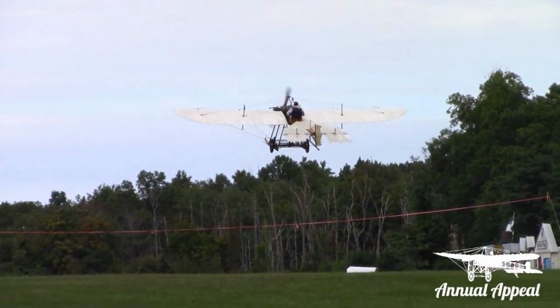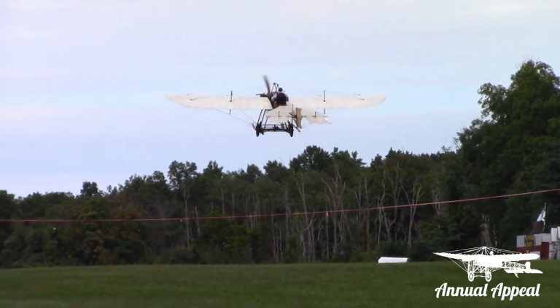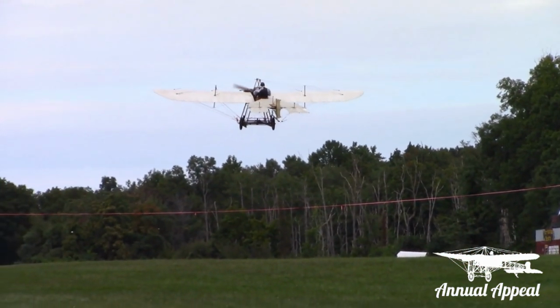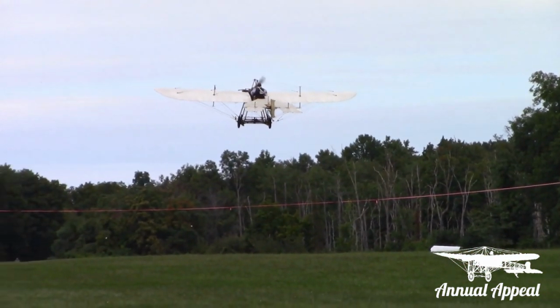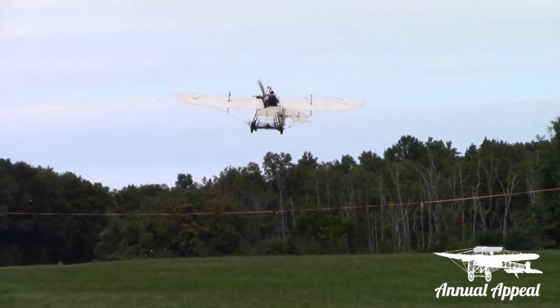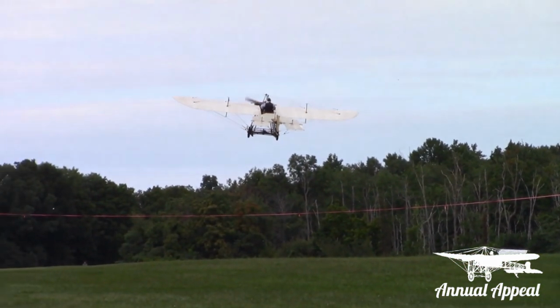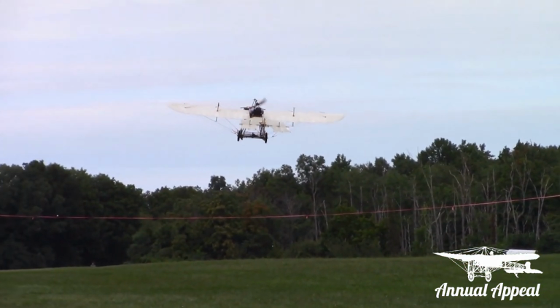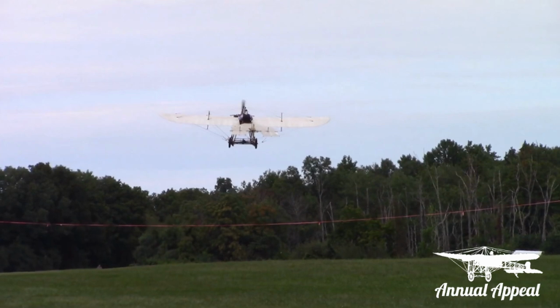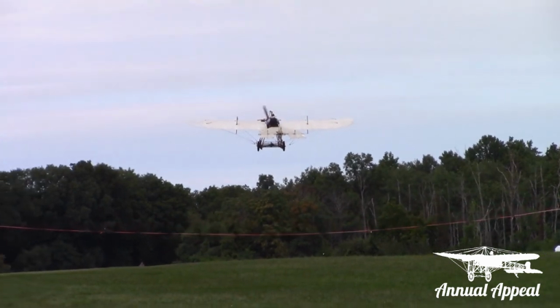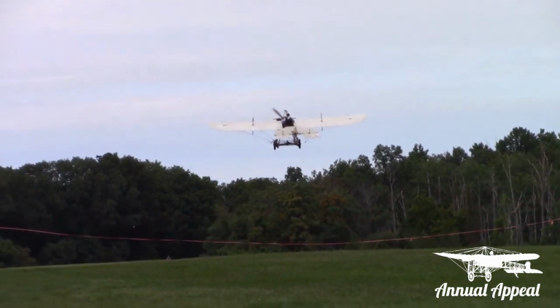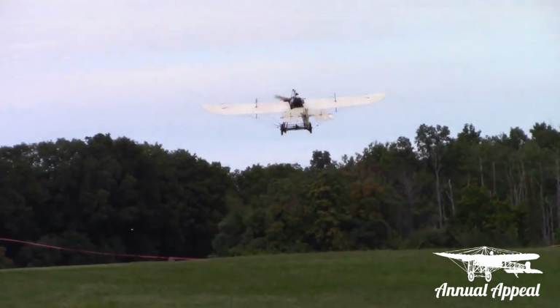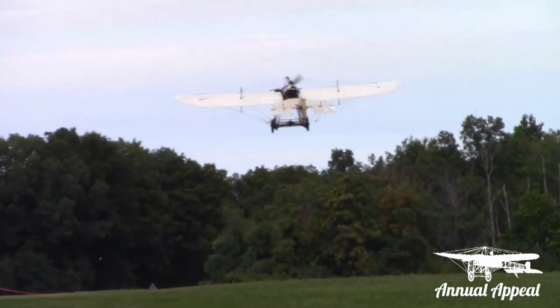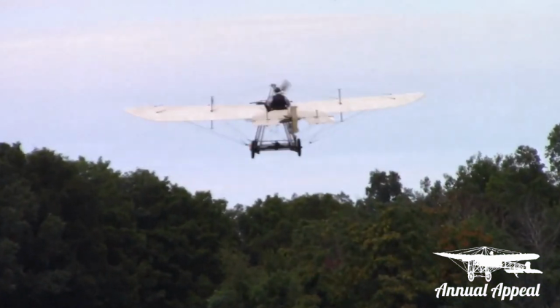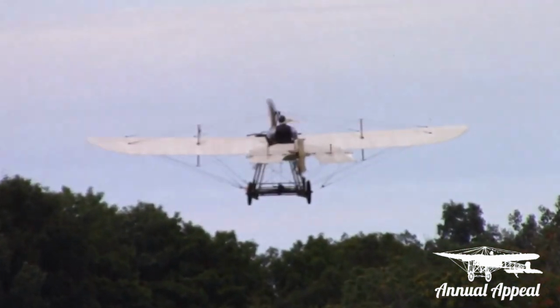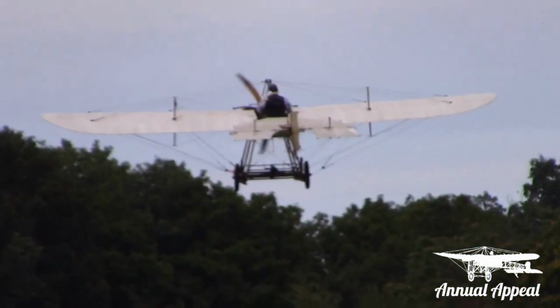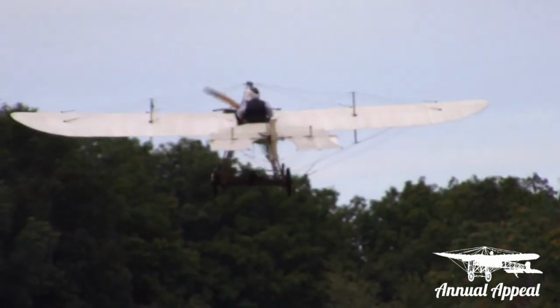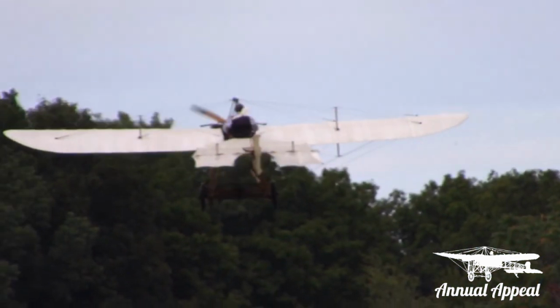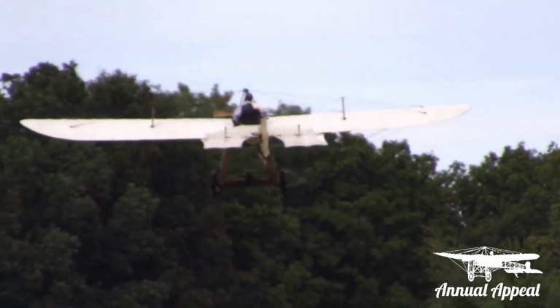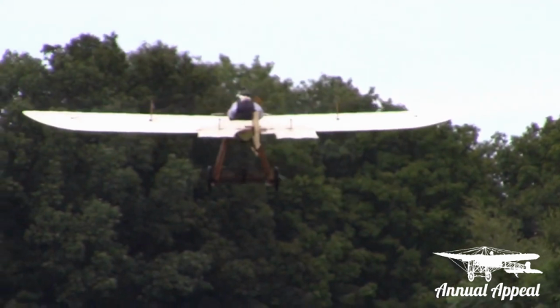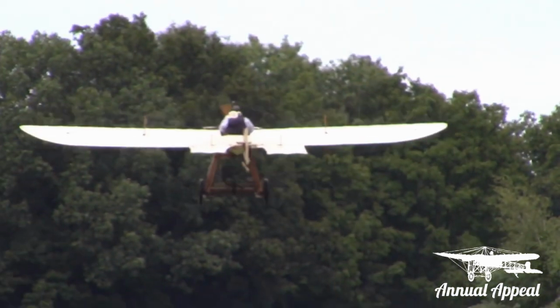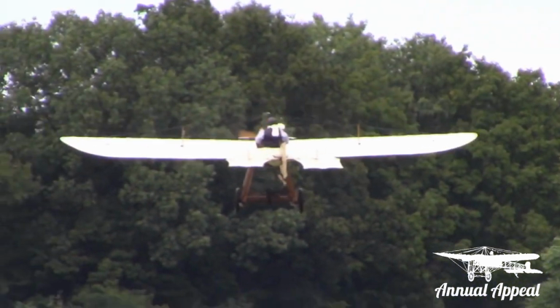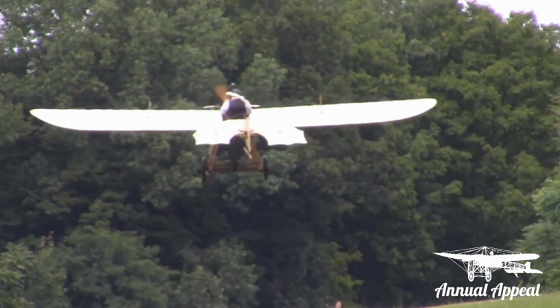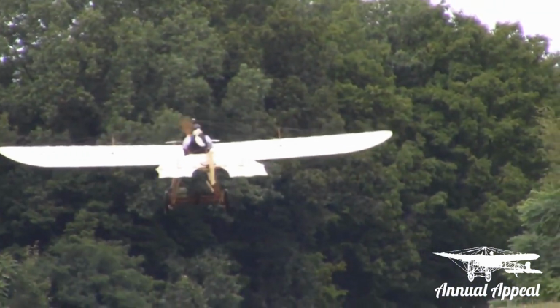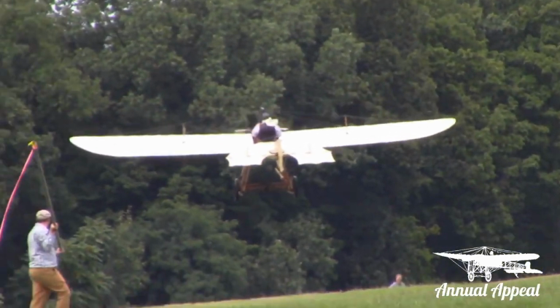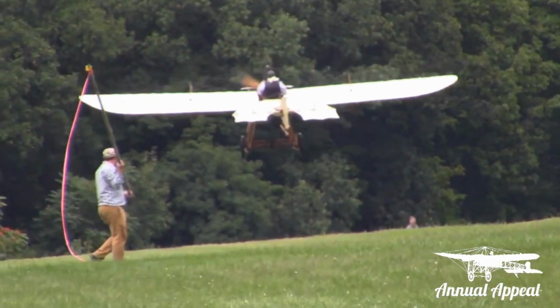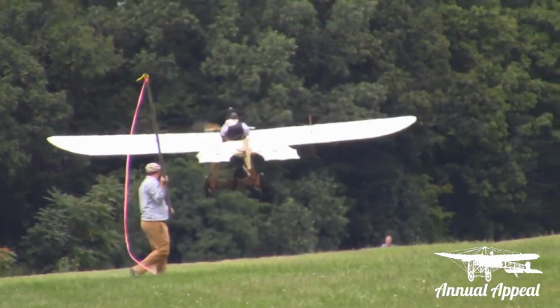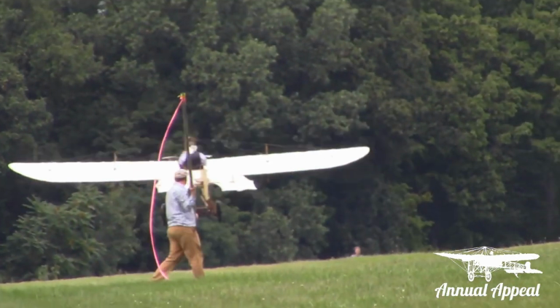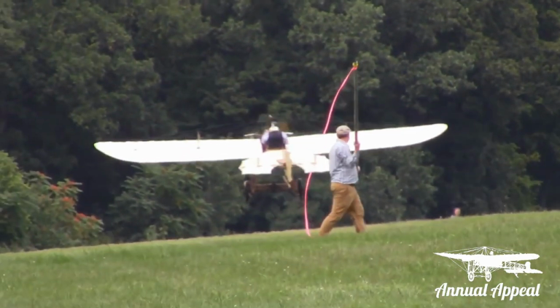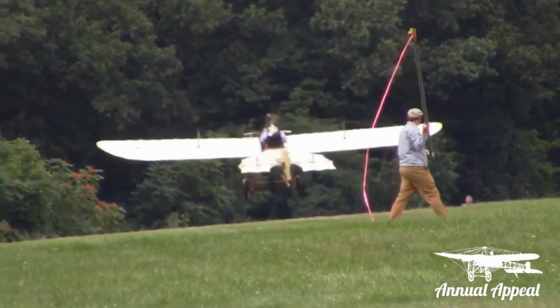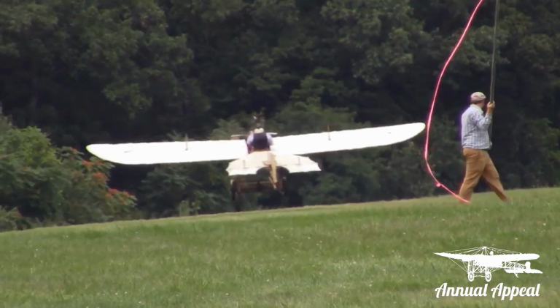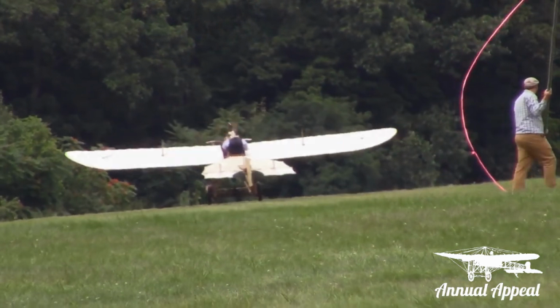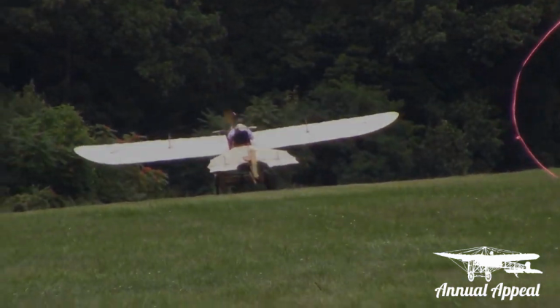As I understand it, Hanrio's son Marcel flew this airplane in competition in 1910 and was the youngest pilot in Europe at the age of 15. I am absolutely spellbound. That was a remarkable flight and a remarkable appearance.